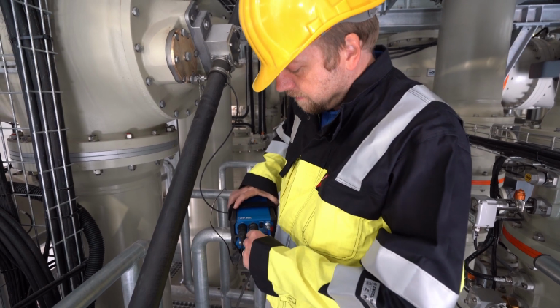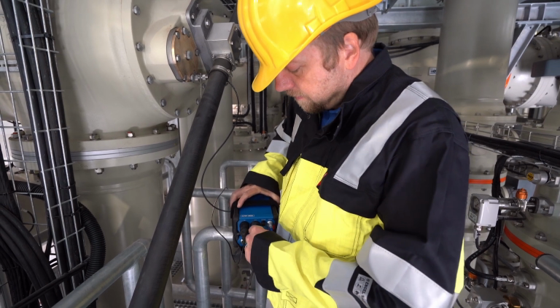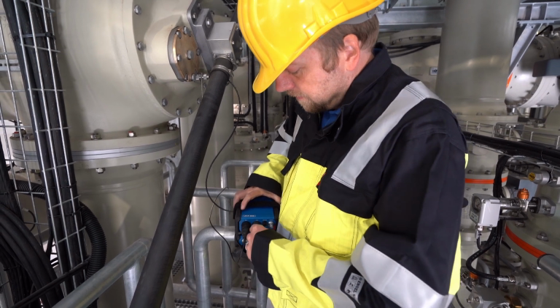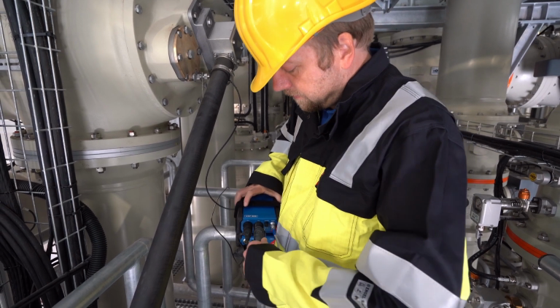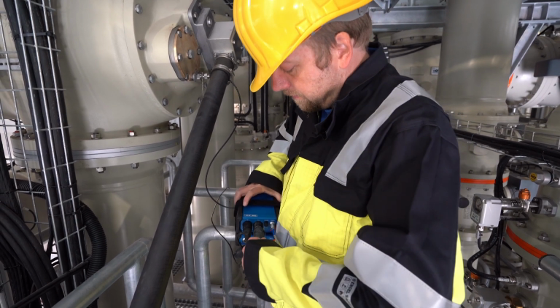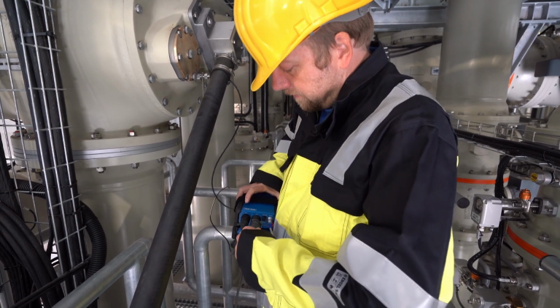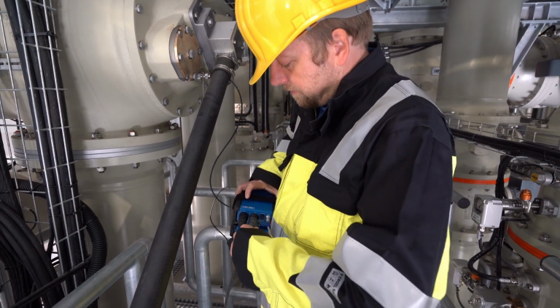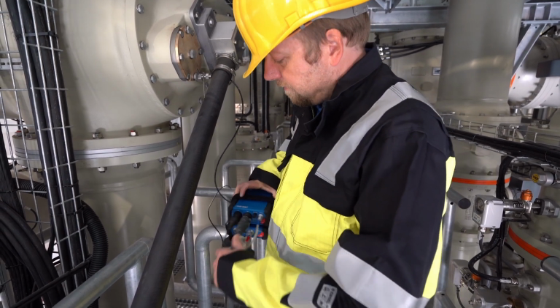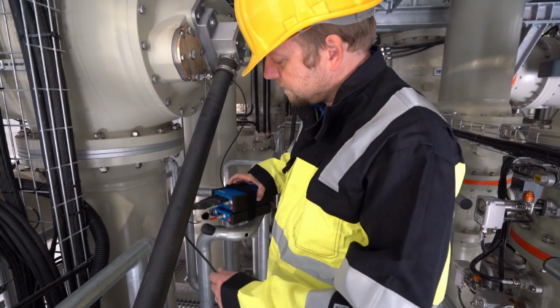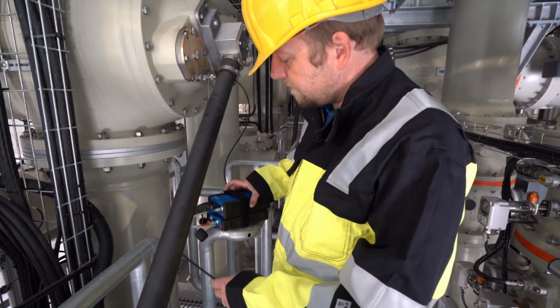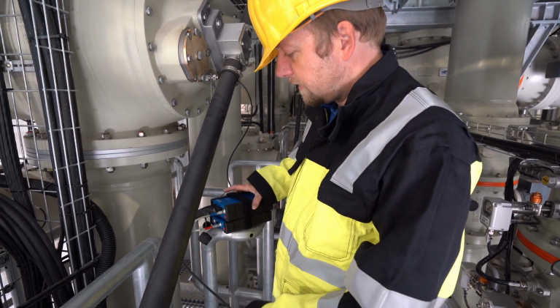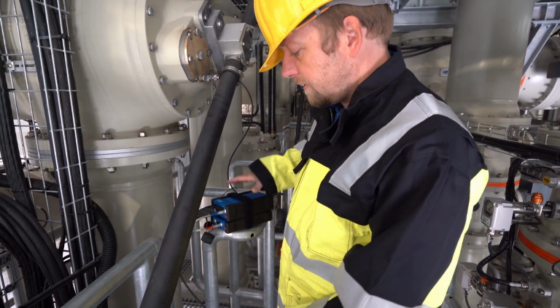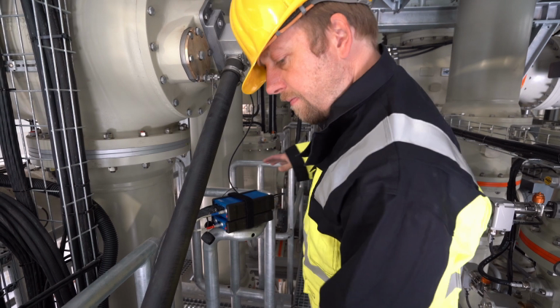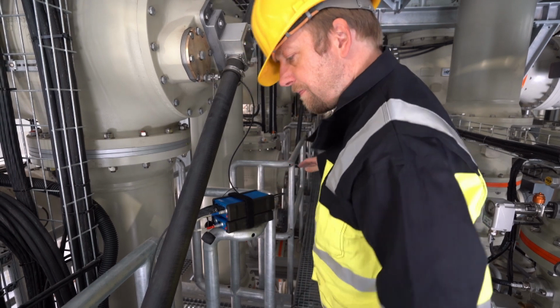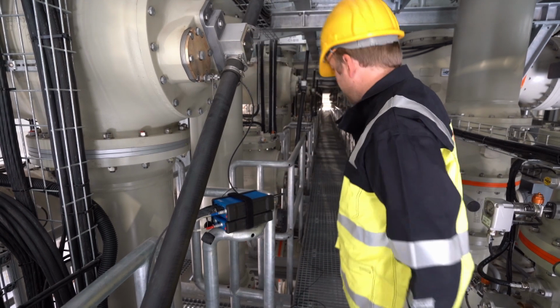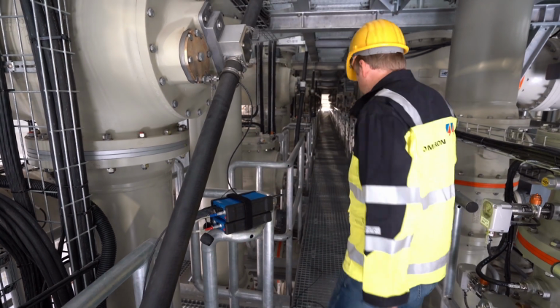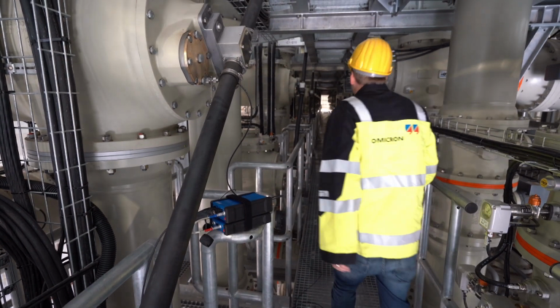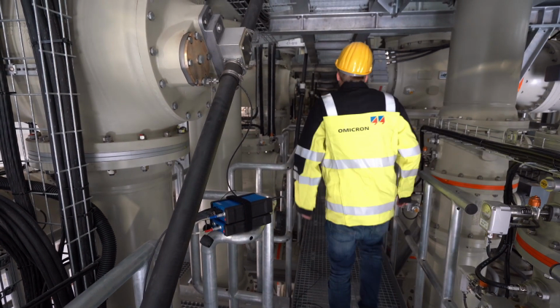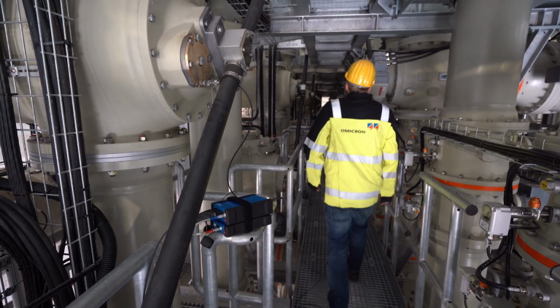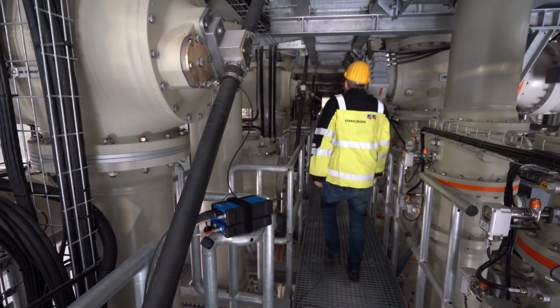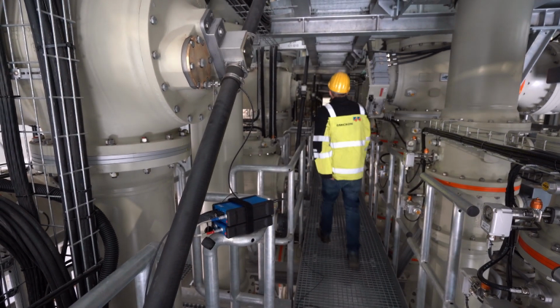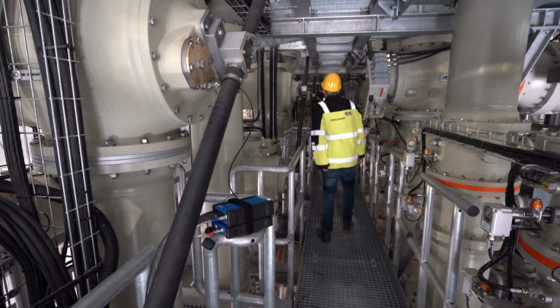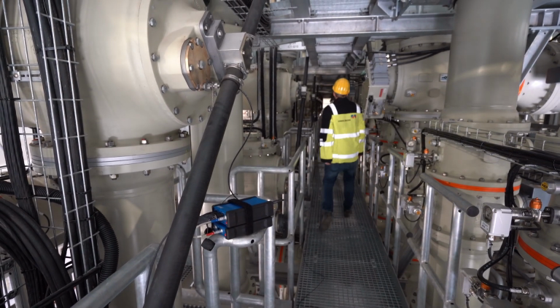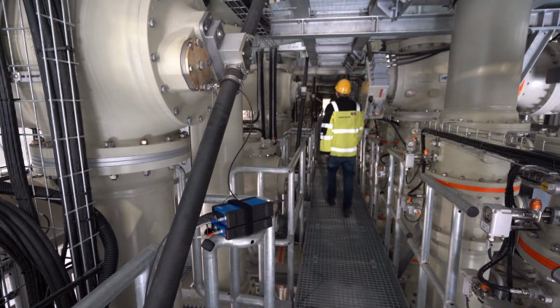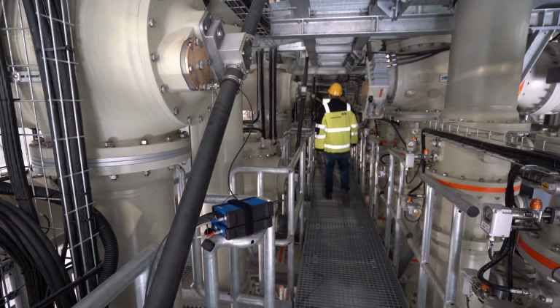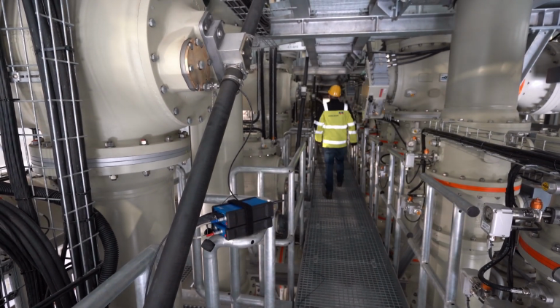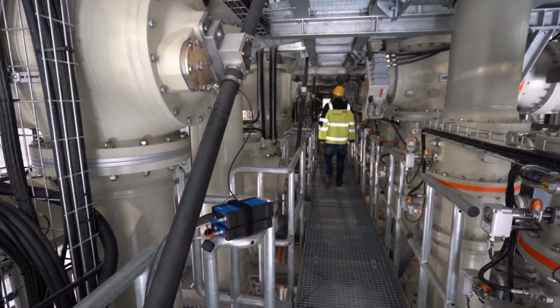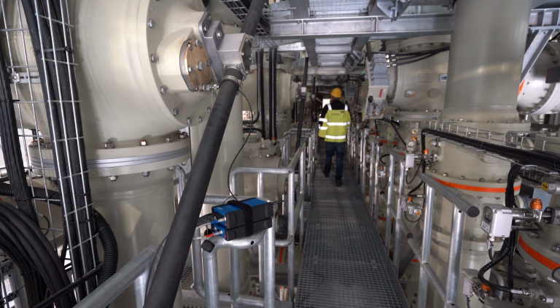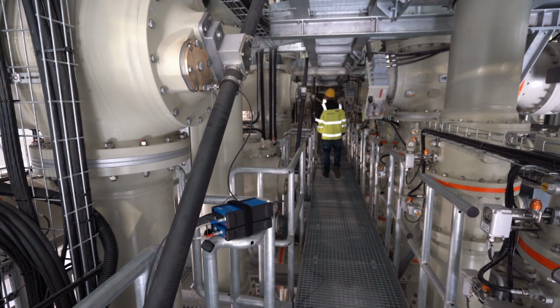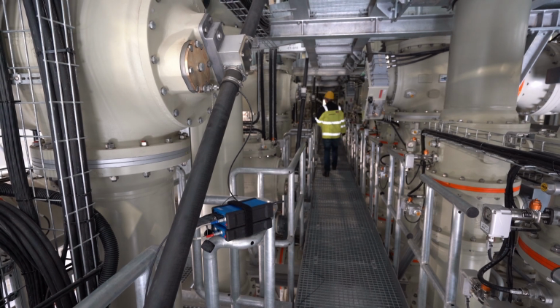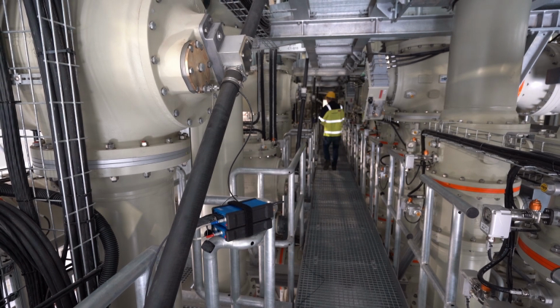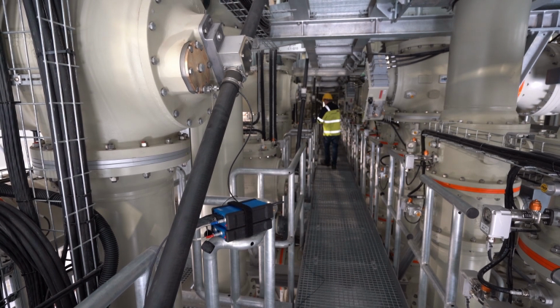Fiber-optic connections are used between data acquisition units and the master control unit to reduce the influence of interference coupling, minimize ground loops, and enhance measurement safety.